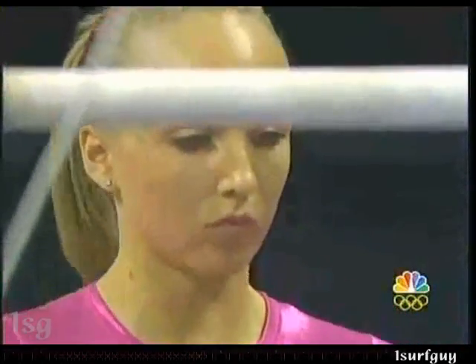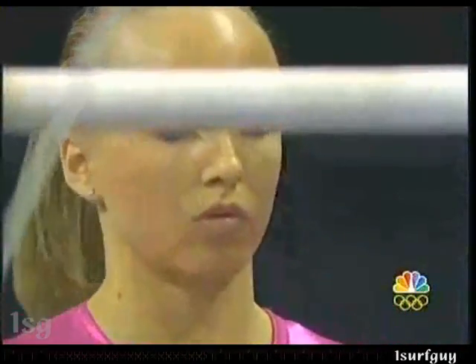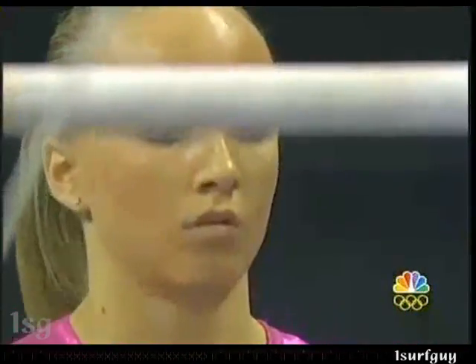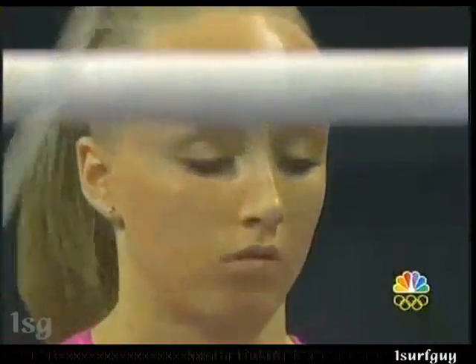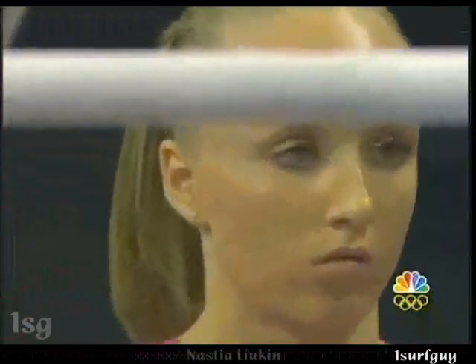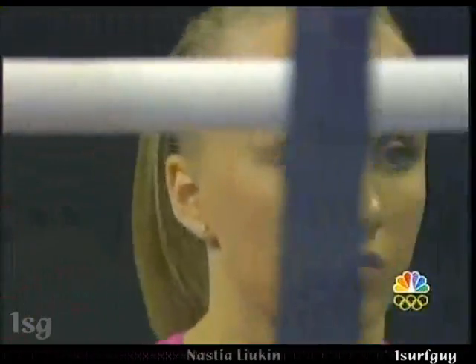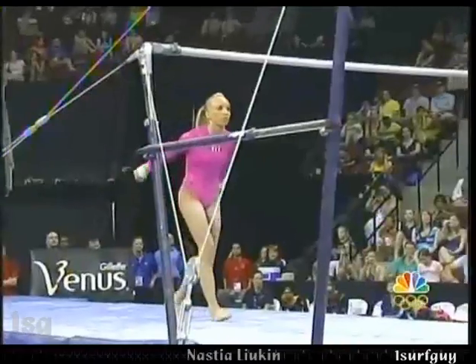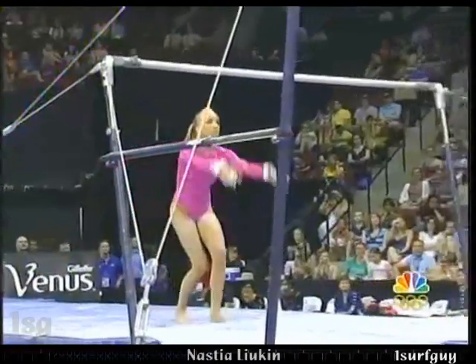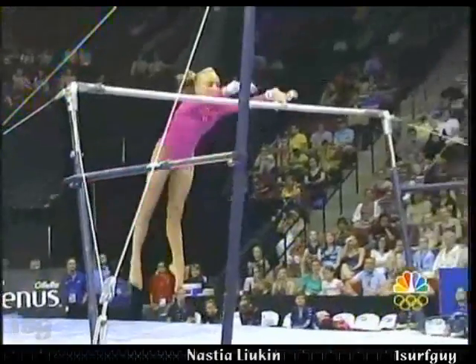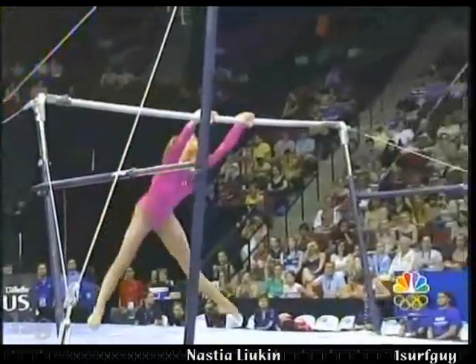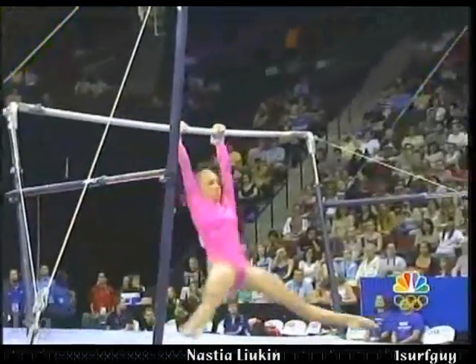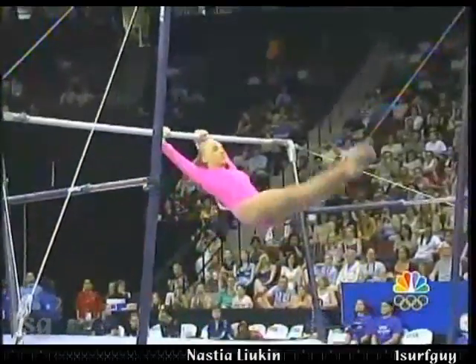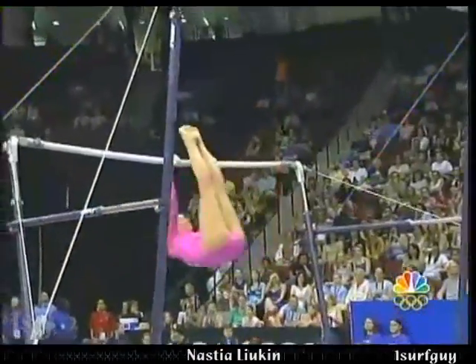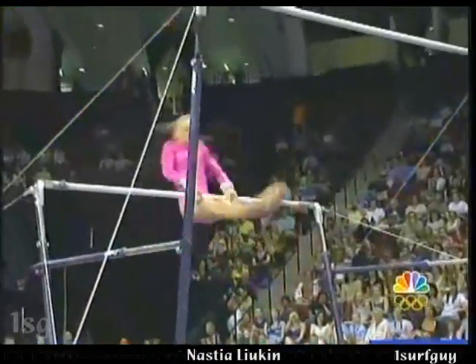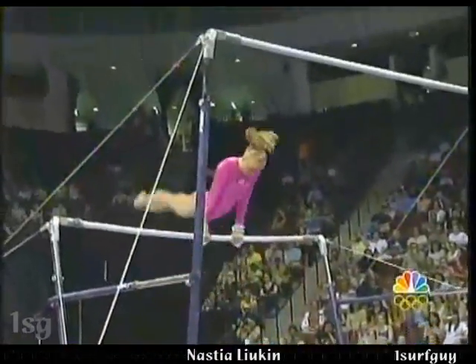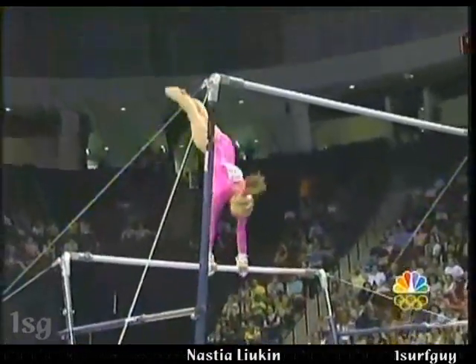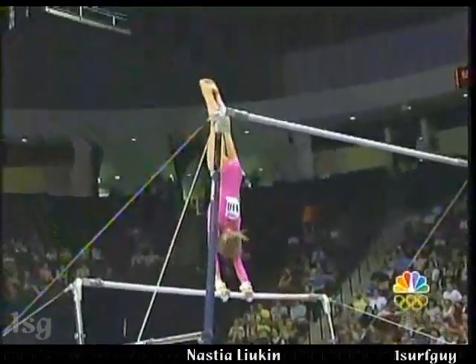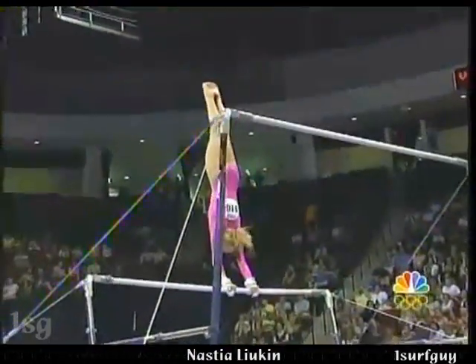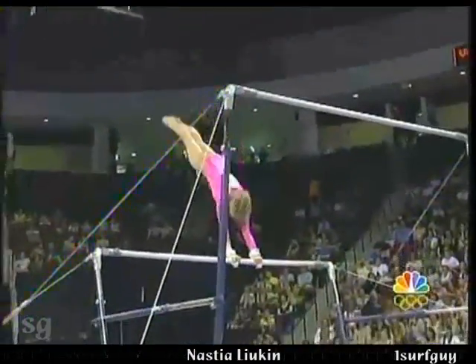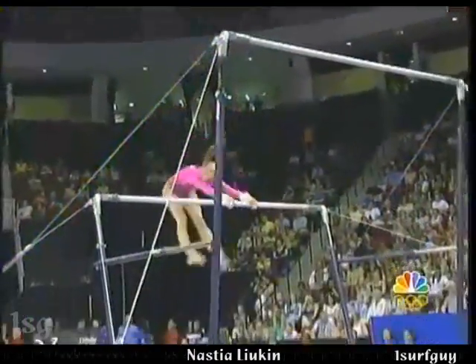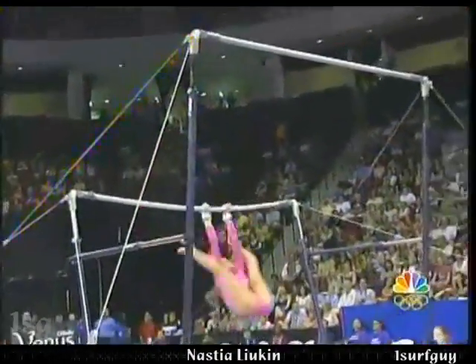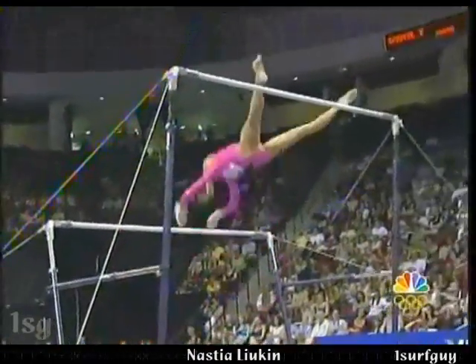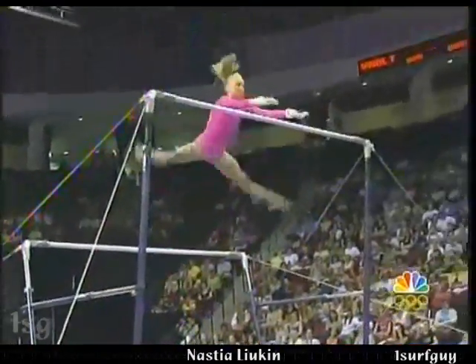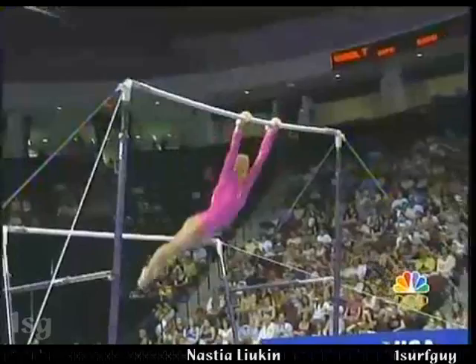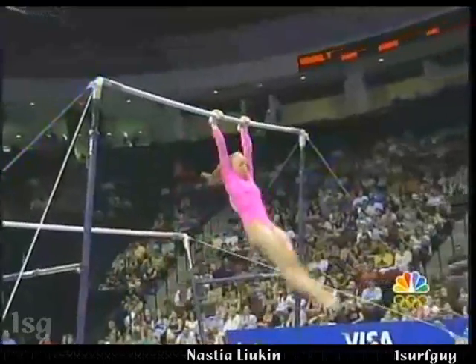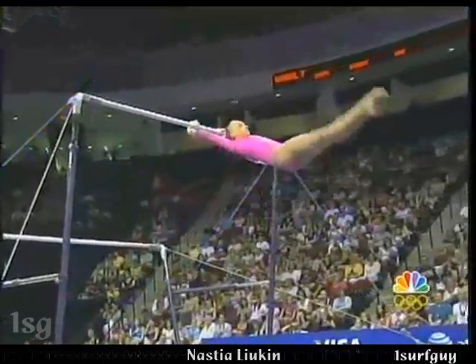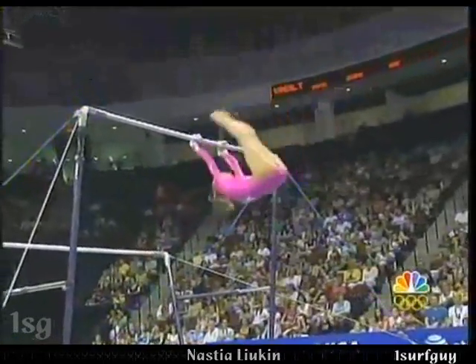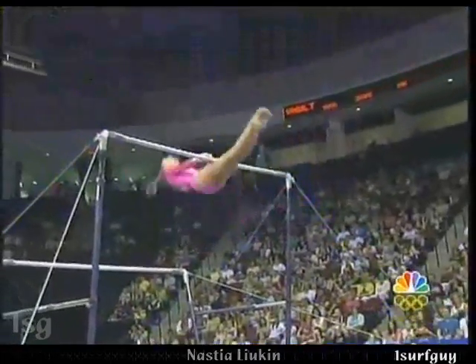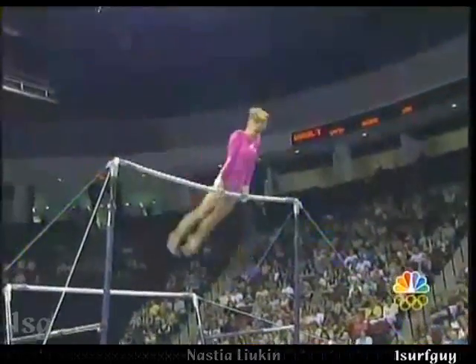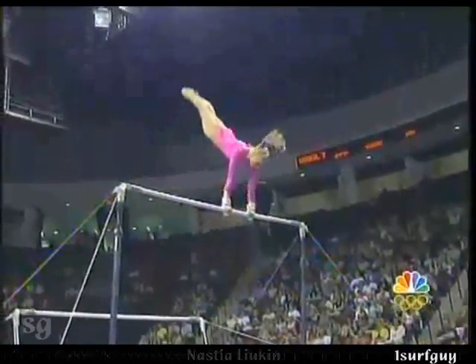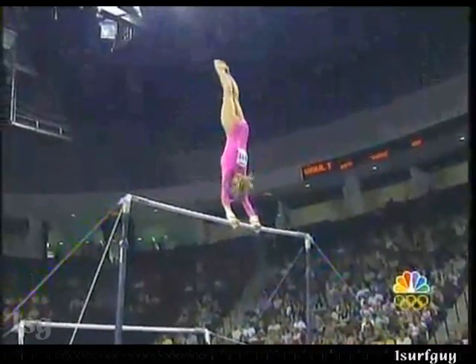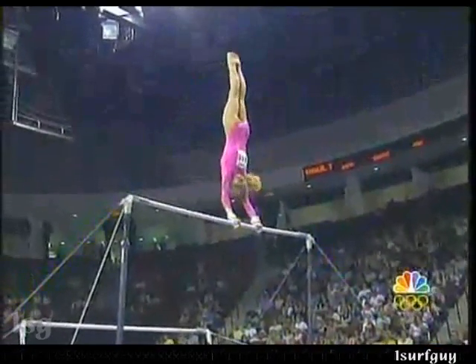This is what all the gymnasts need to be watching — how bars is done right here. The thing that really sets her apart is that skills come one after another, big skills. She doesn't have a lot of filler at all.